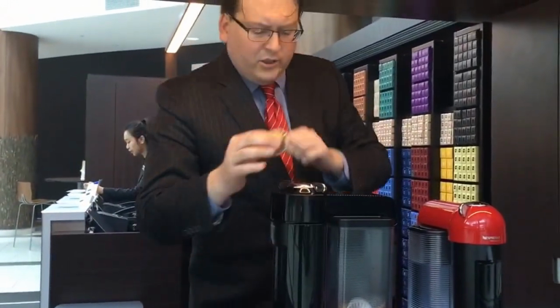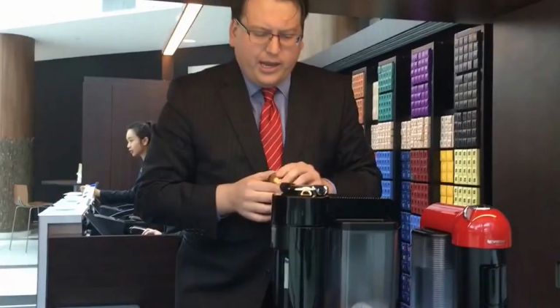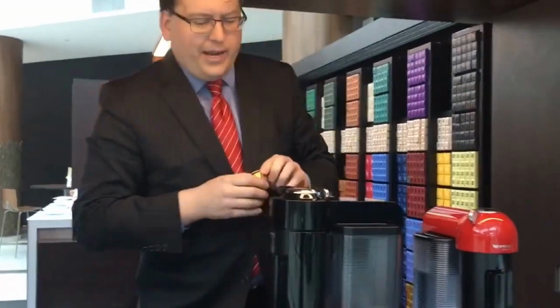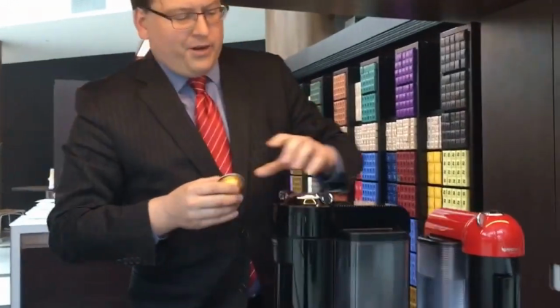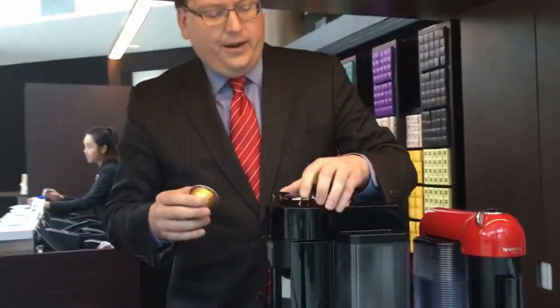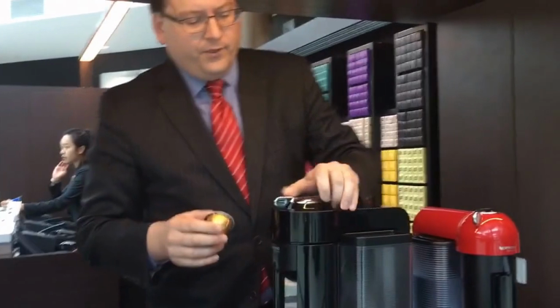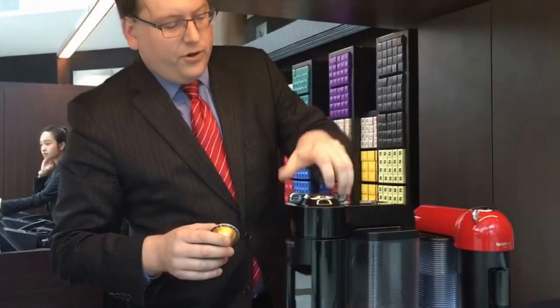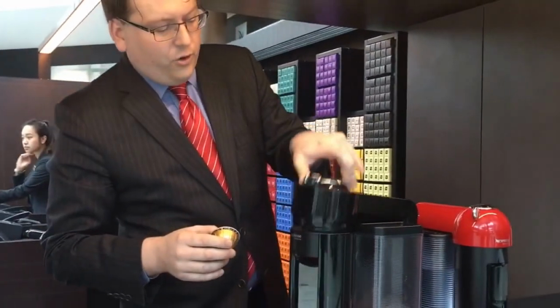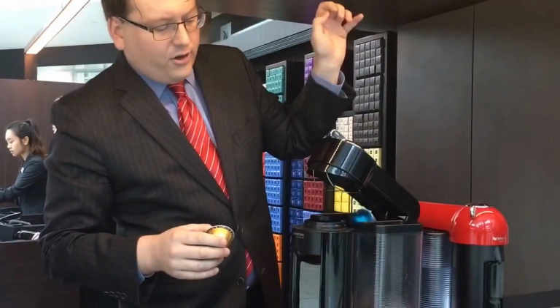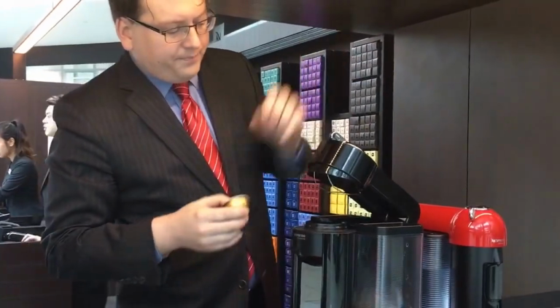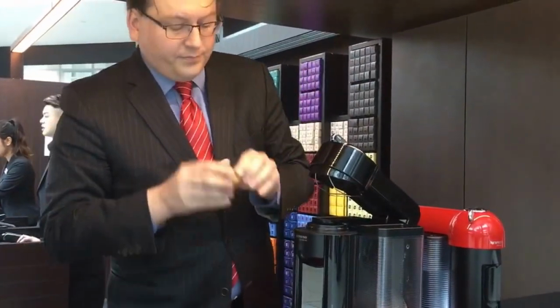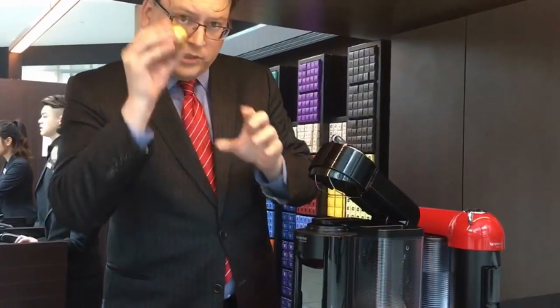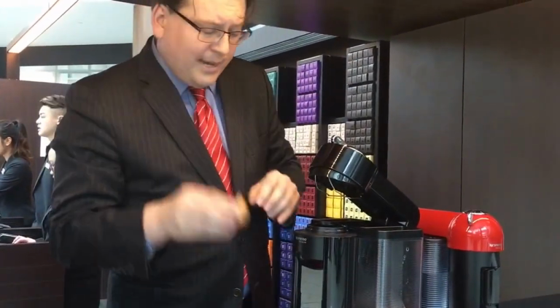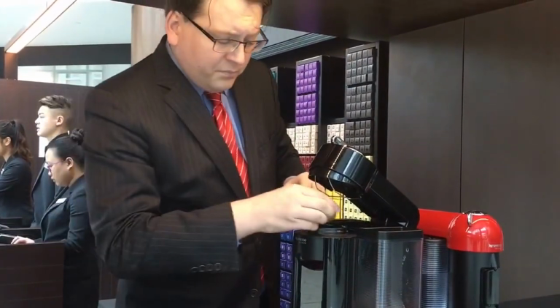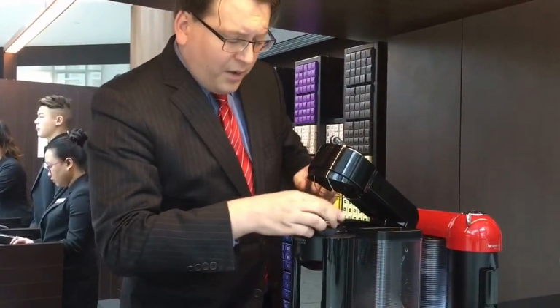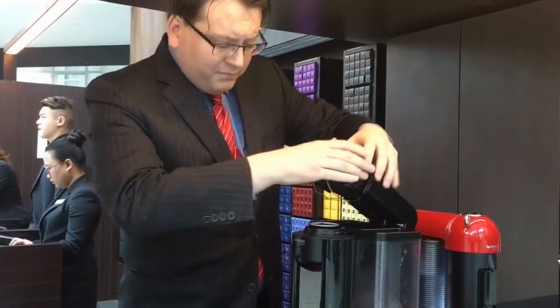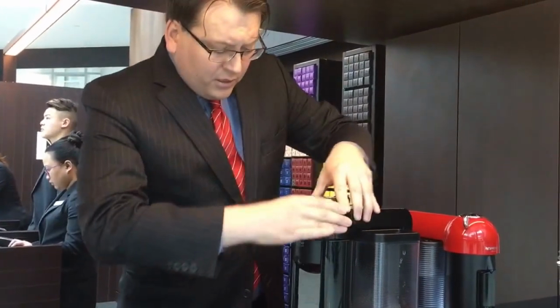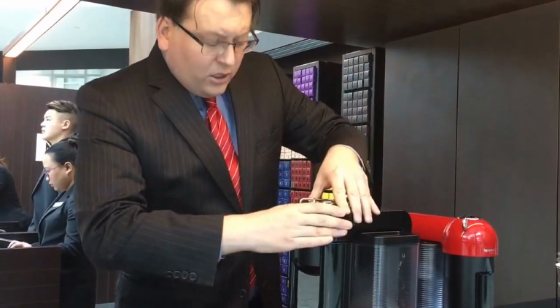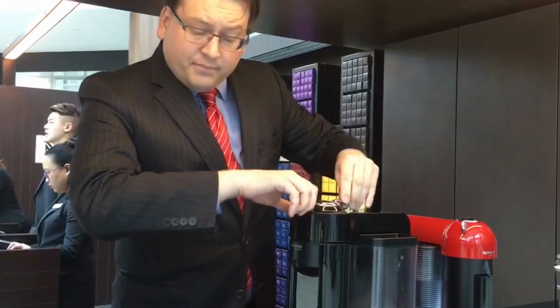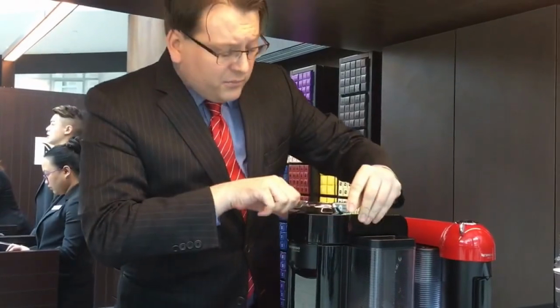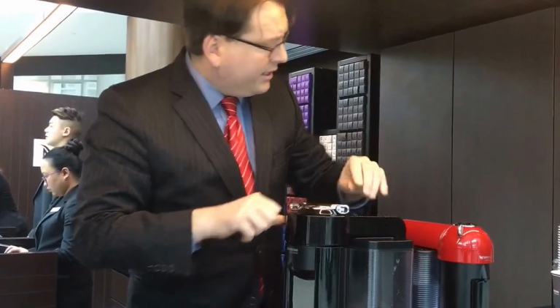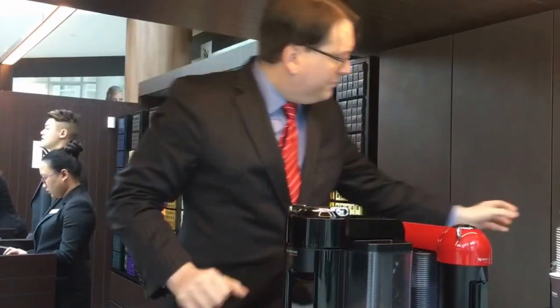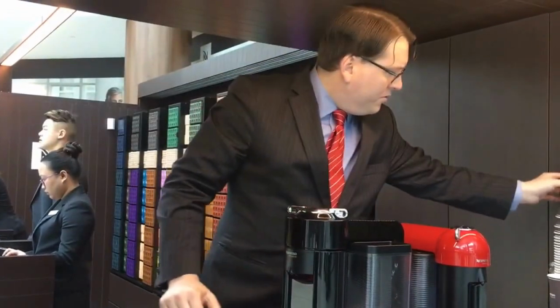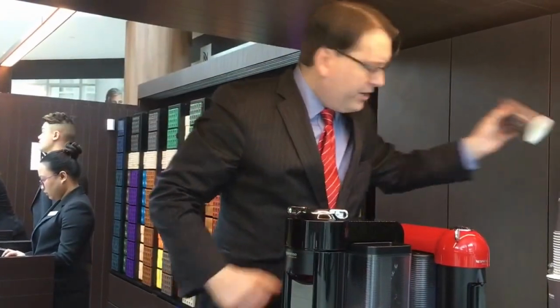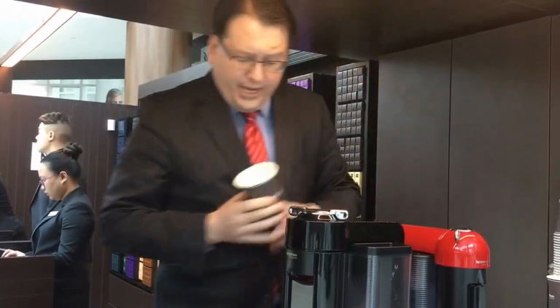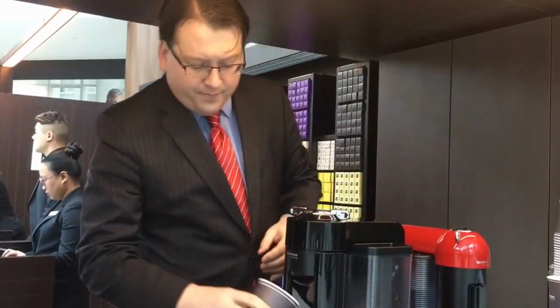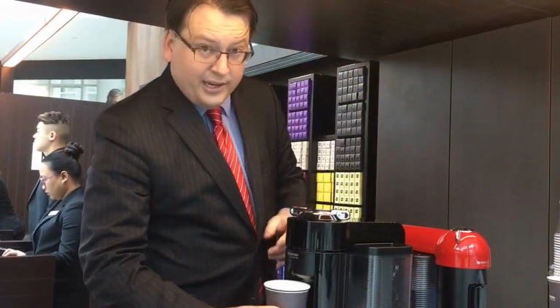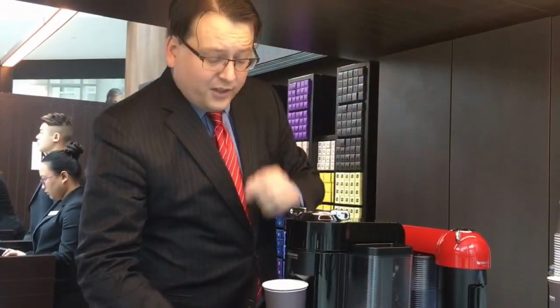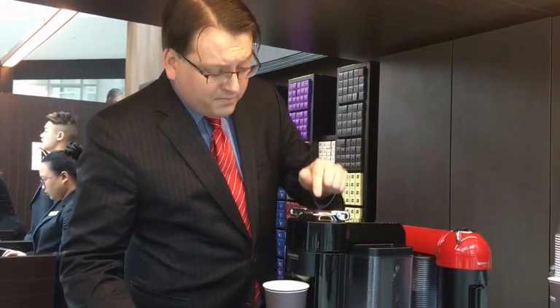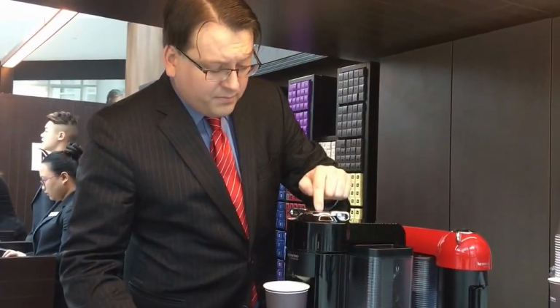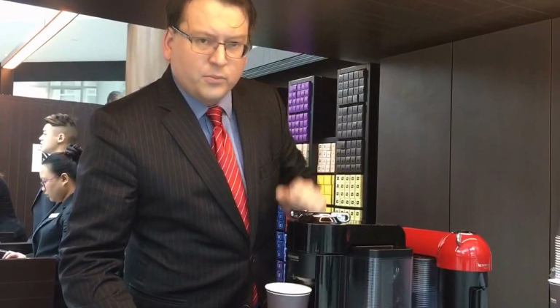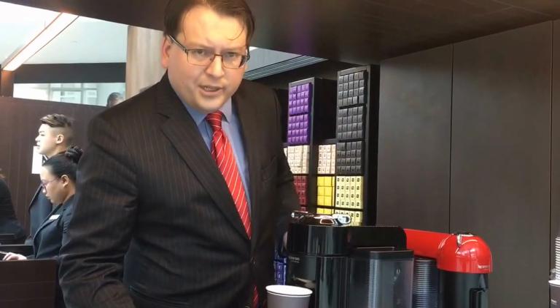Let me show you how you're going to make a cup of coffee. First thing we're going to do is open the cup, pick the capsule, pop it in, close it, lock it, get our cup beneath — and then the difficult part: press the button.